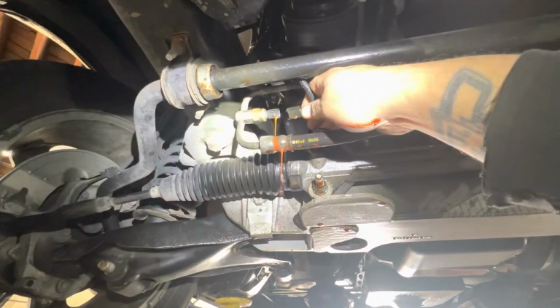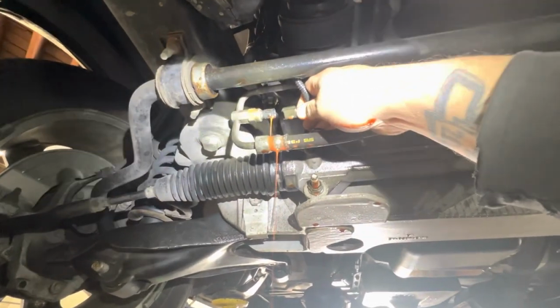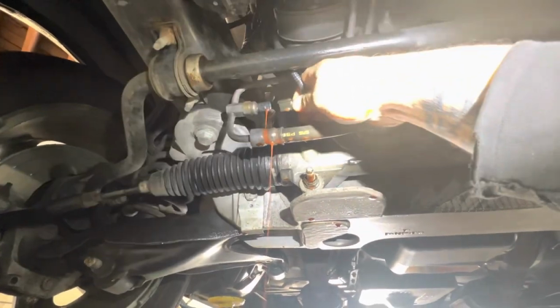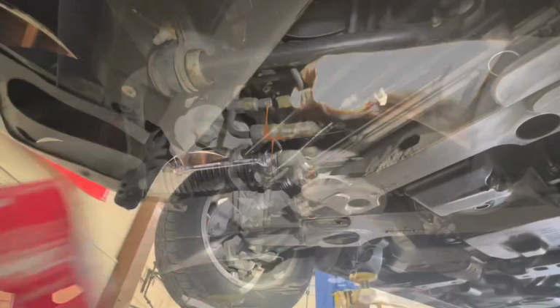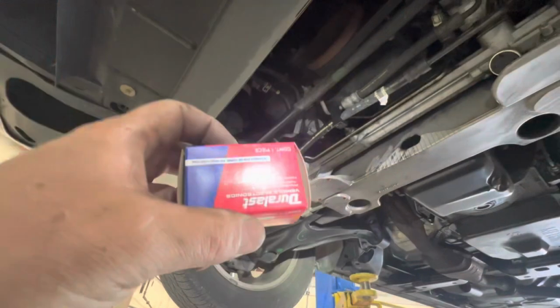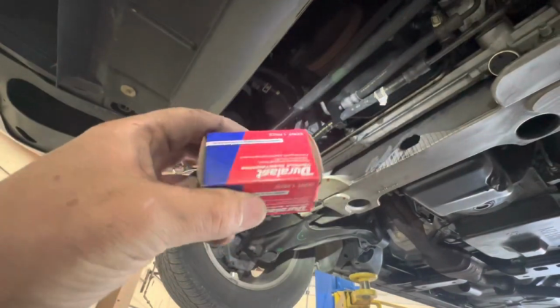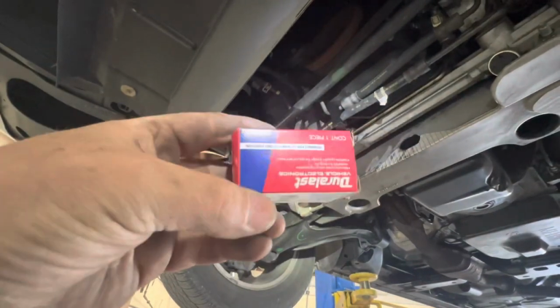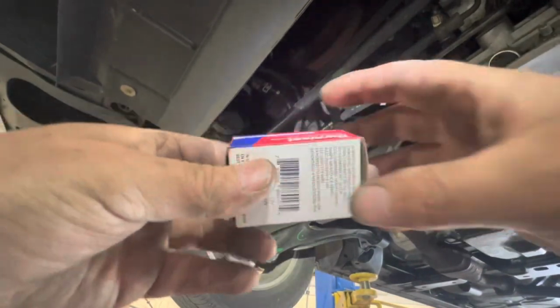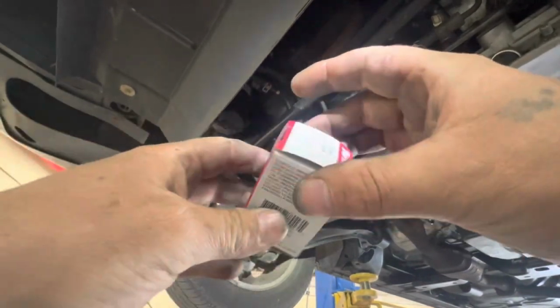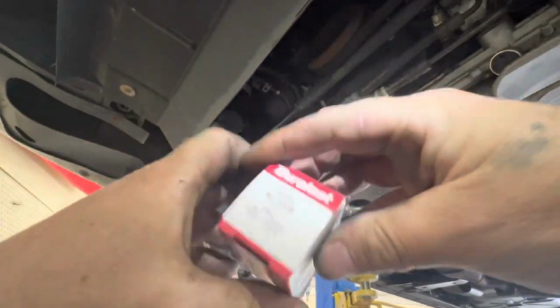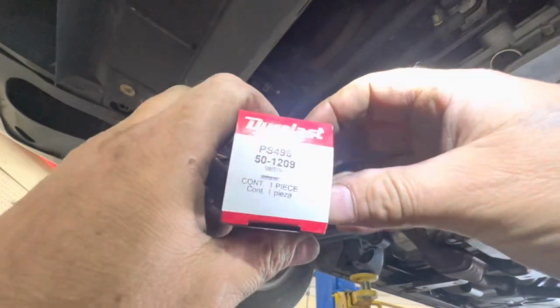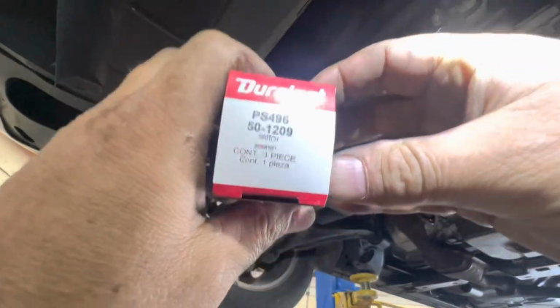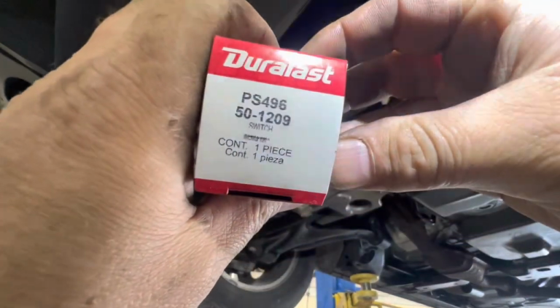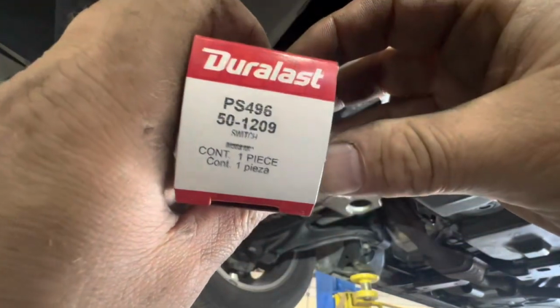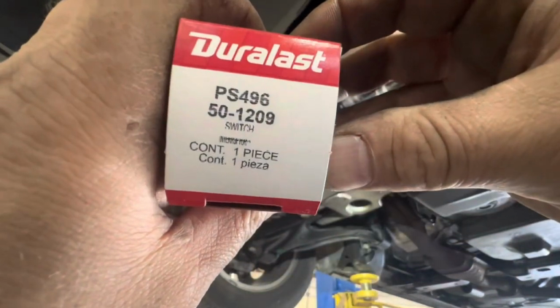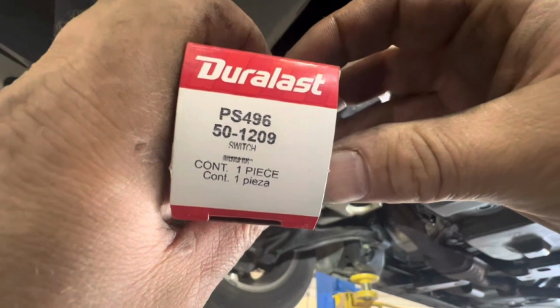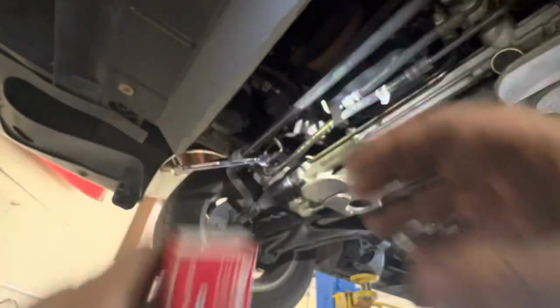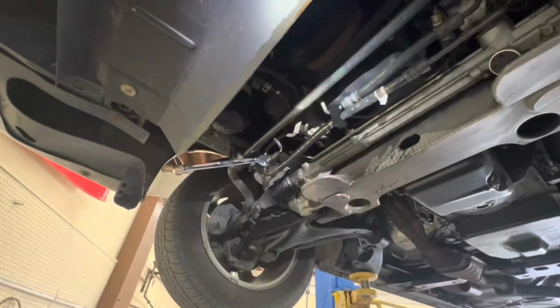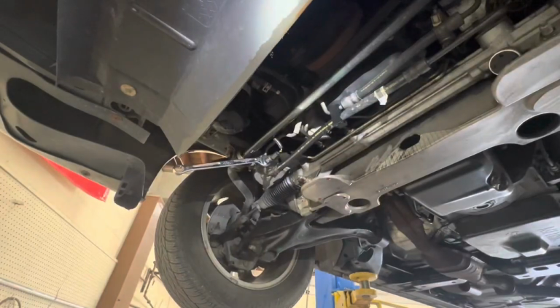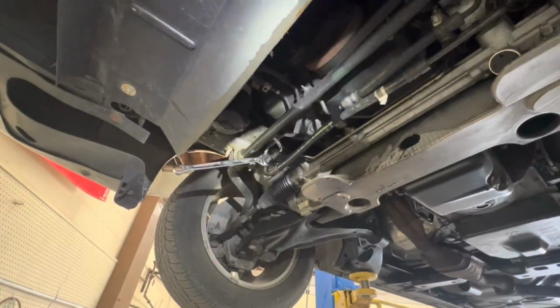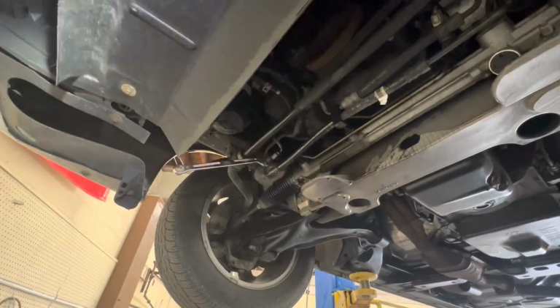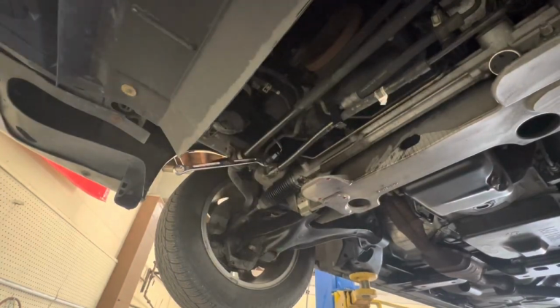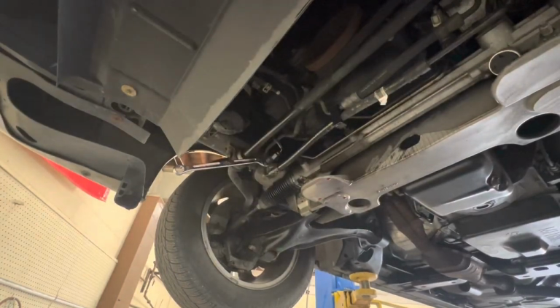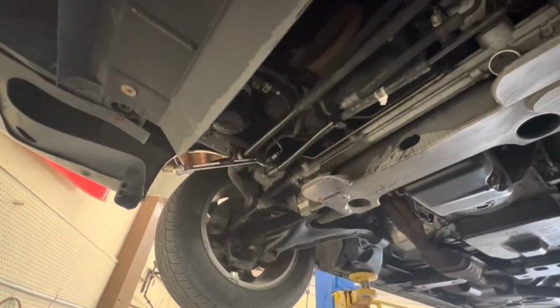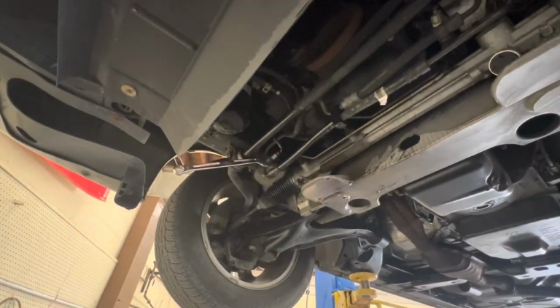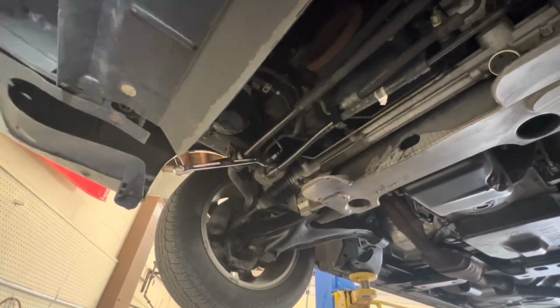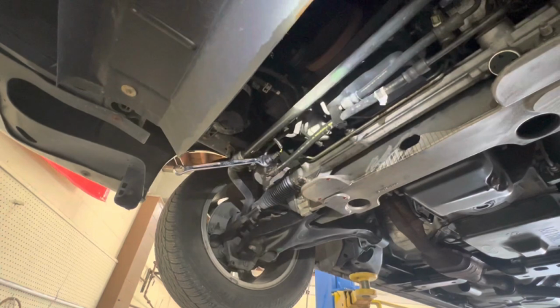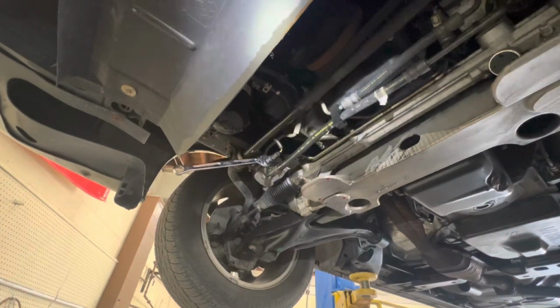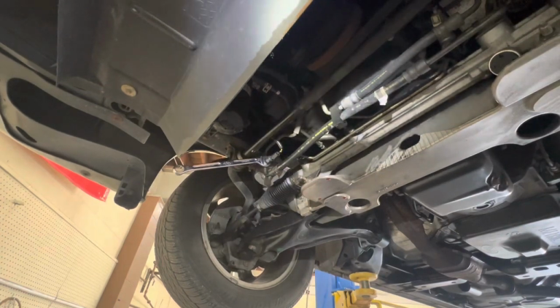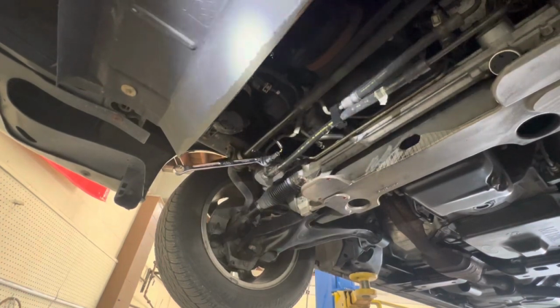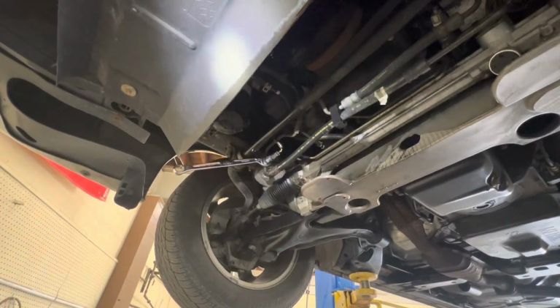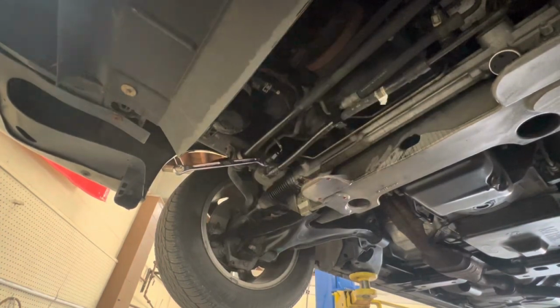Cheap, easy fix. We've got our power steering pressure switch in. There's the part number. The switch is a 19mm, and you'll need an 18mm wrench to hold the line.